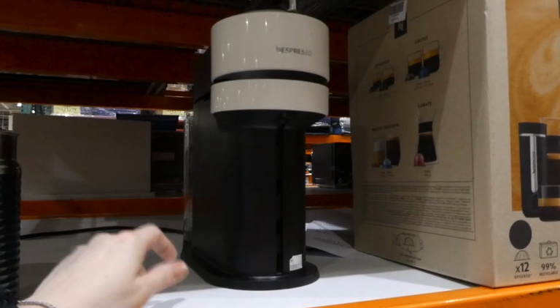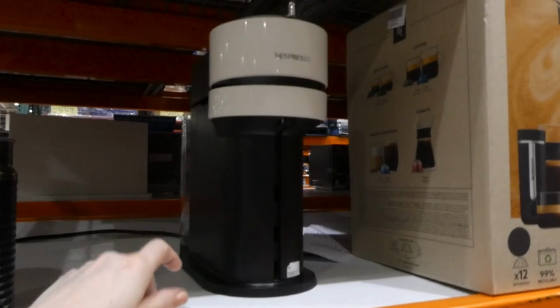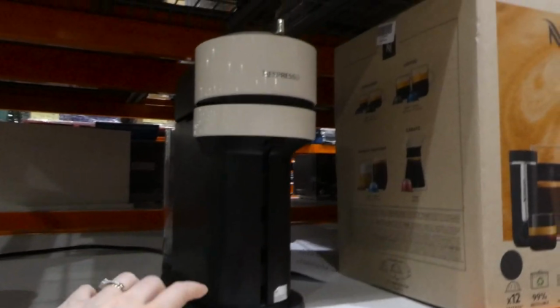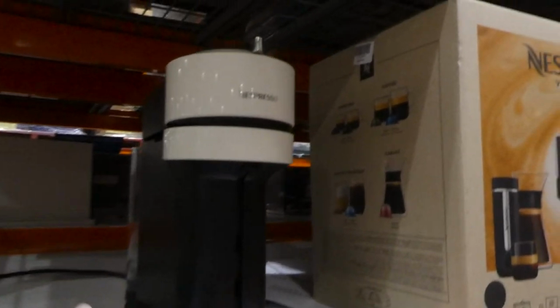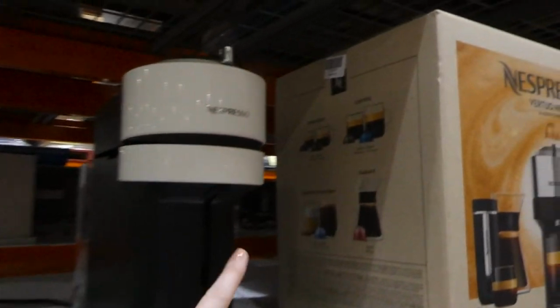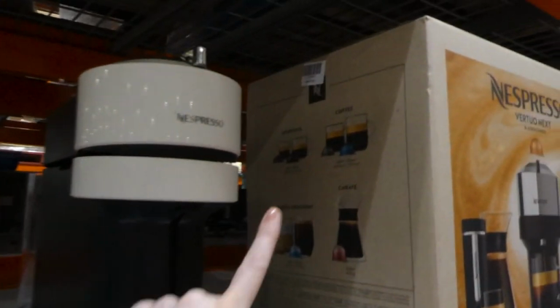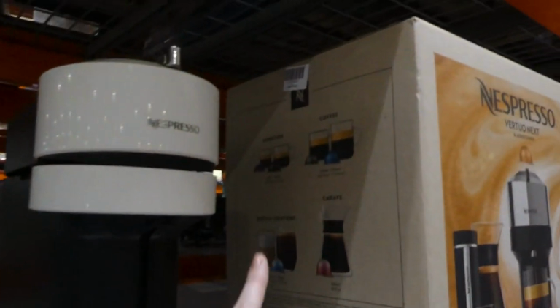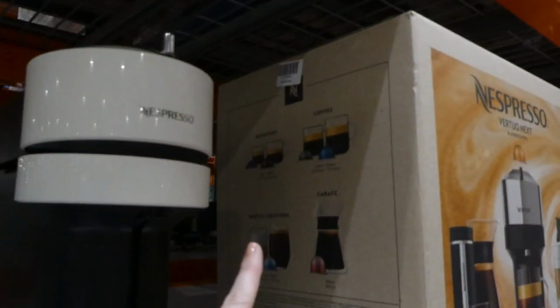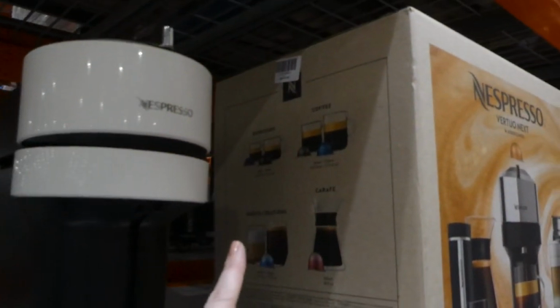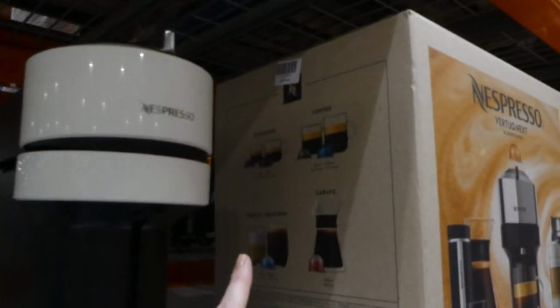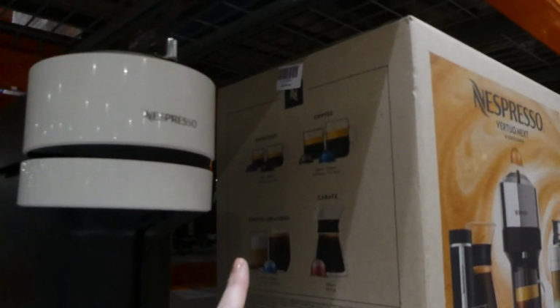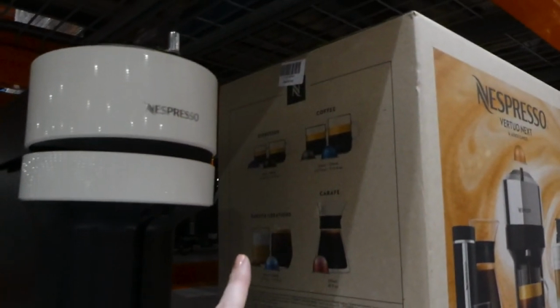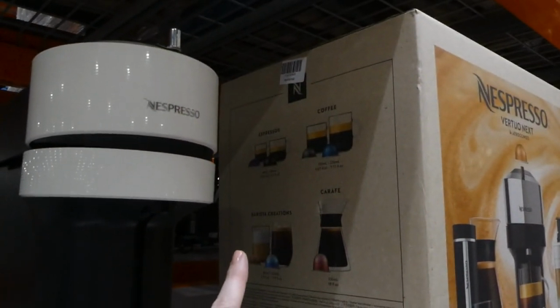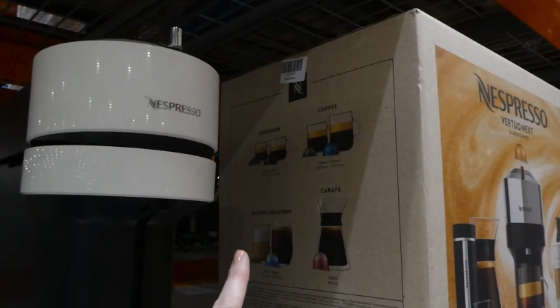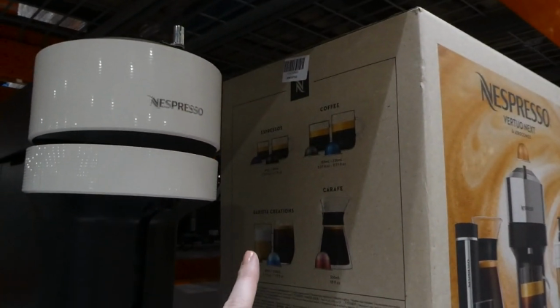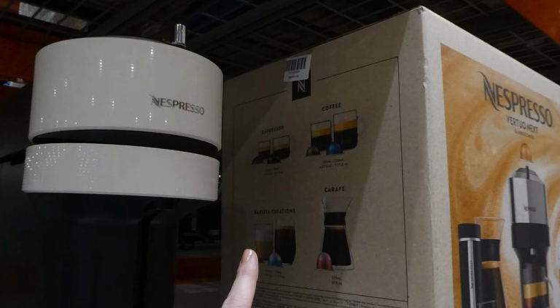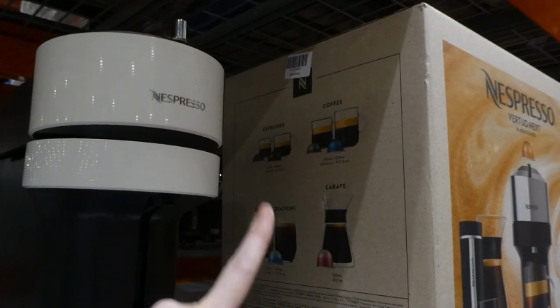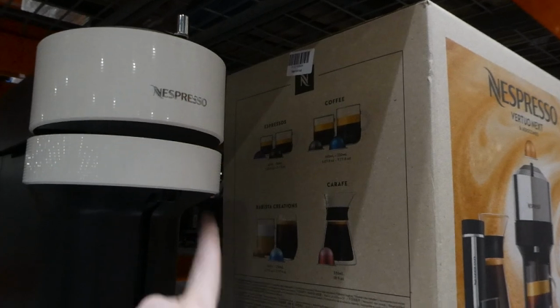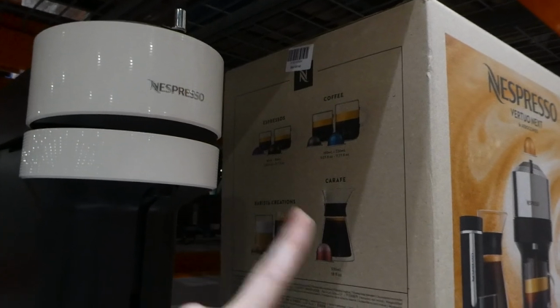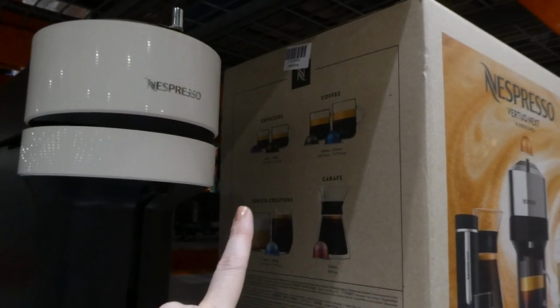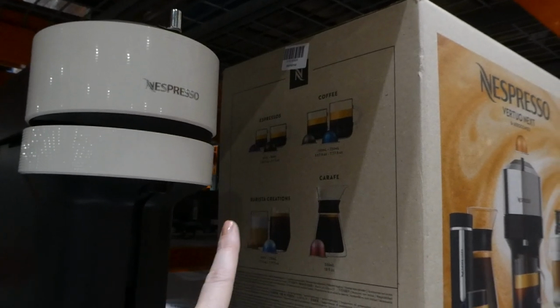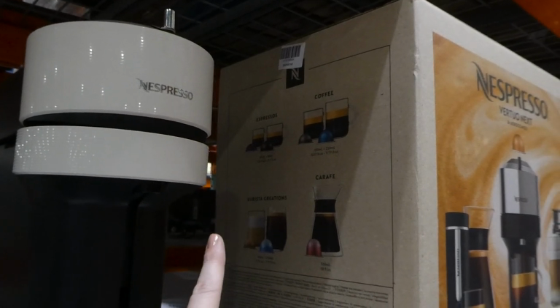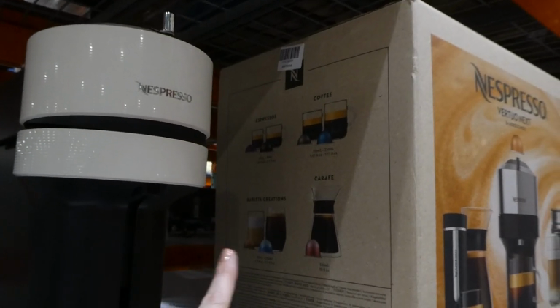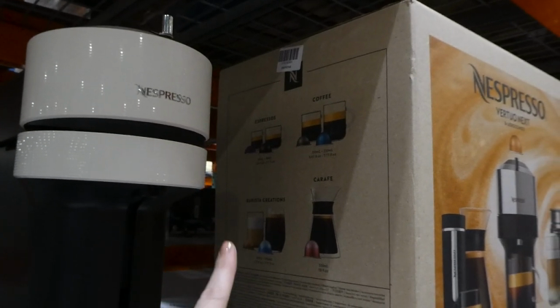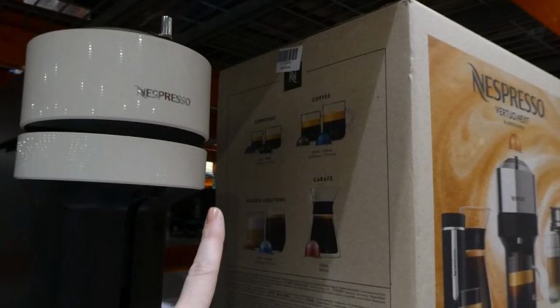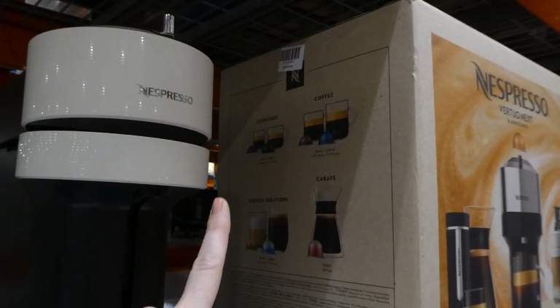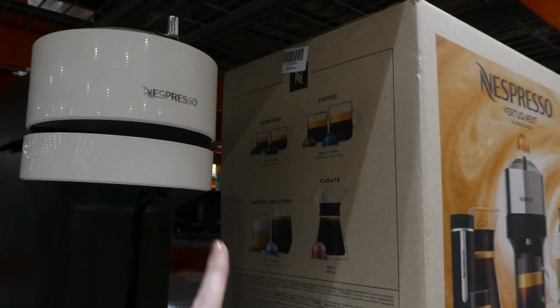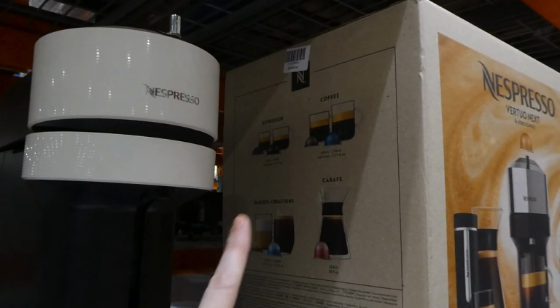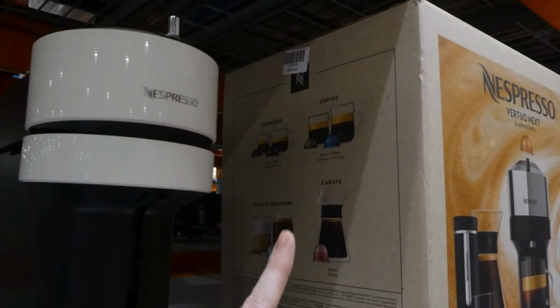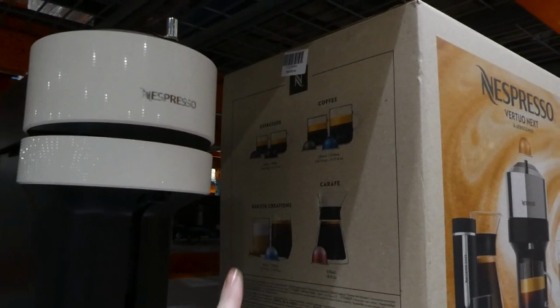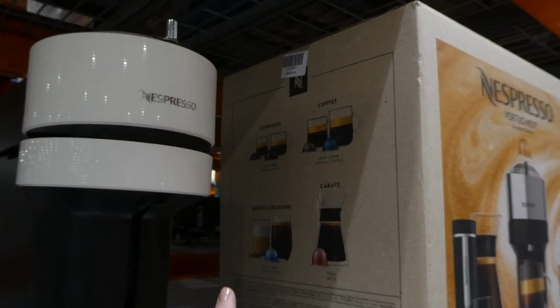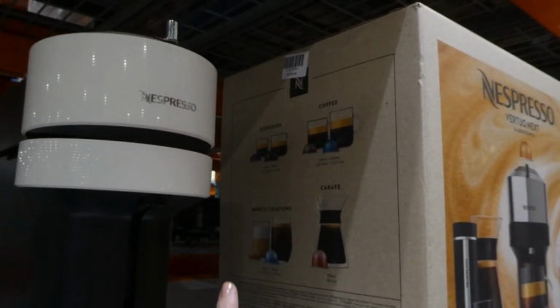It has that little shelf that raises and lowers or comes off depending on the size you're using. It has the different sizes — espressos, coffee, barista creations, as well as a carafe.